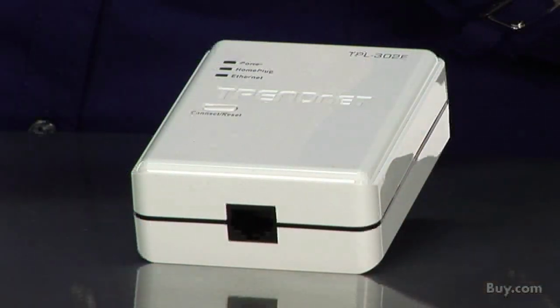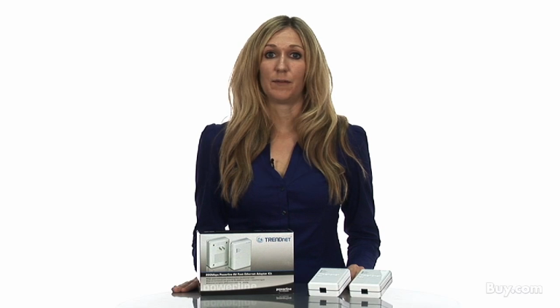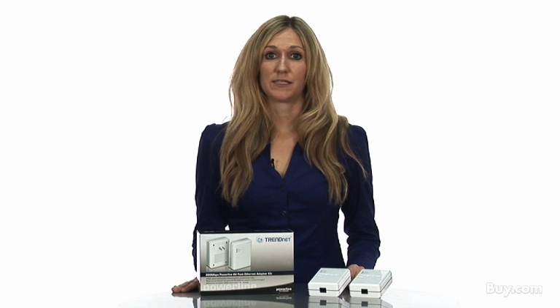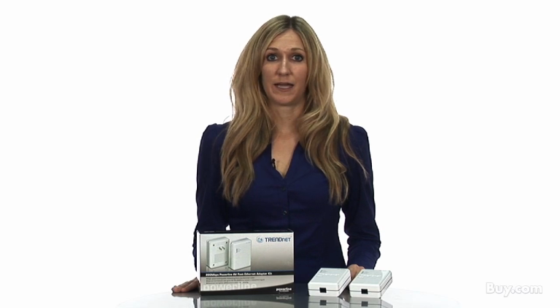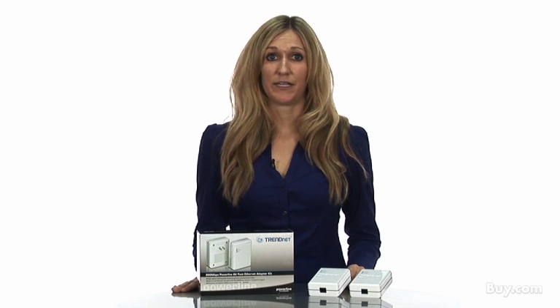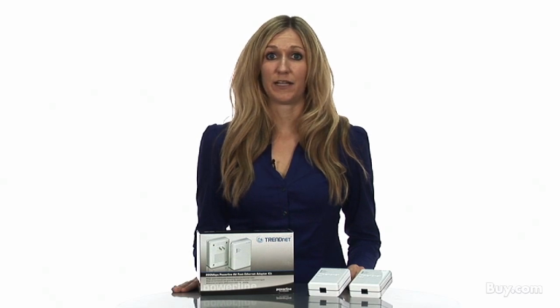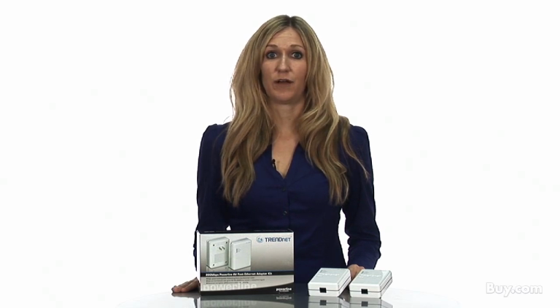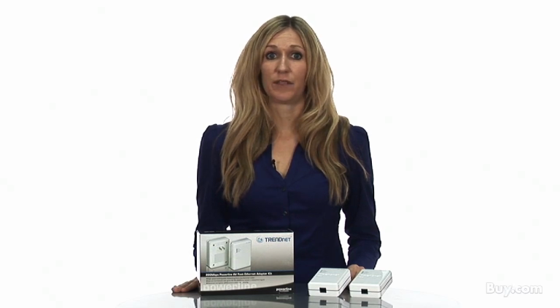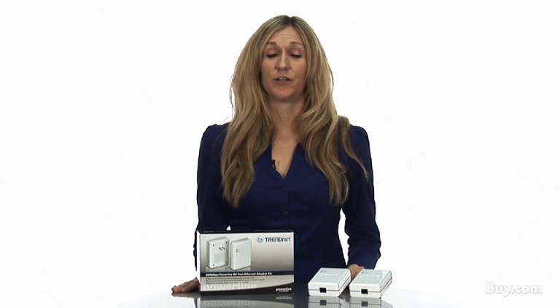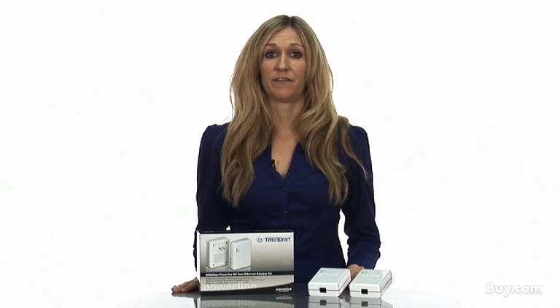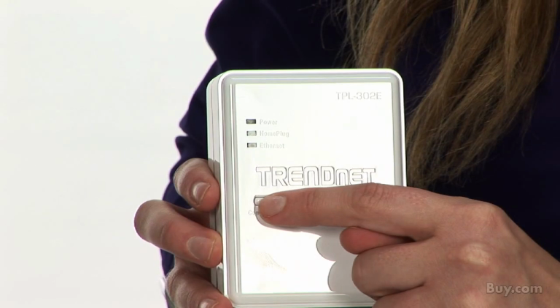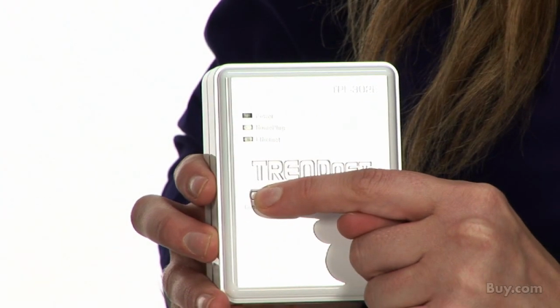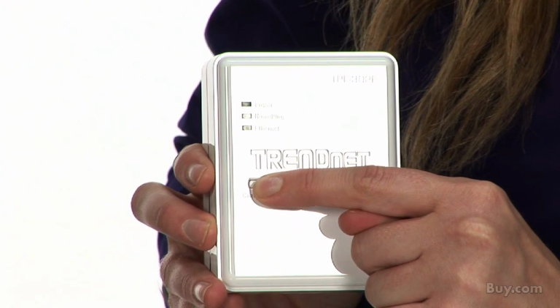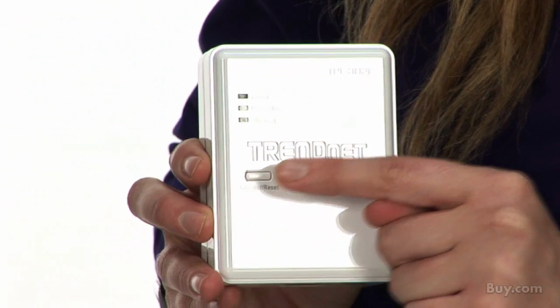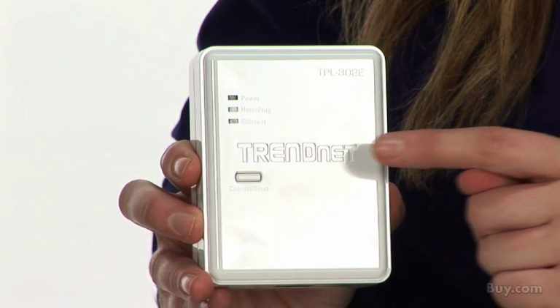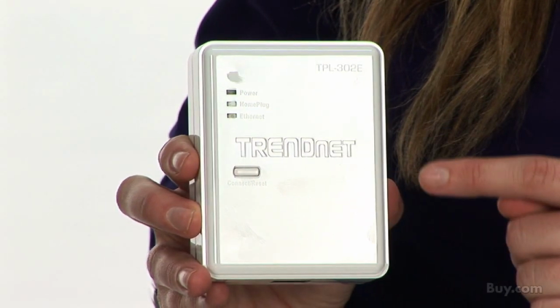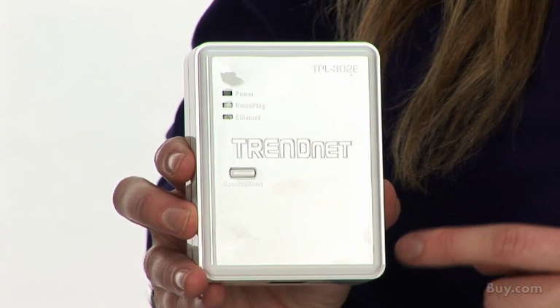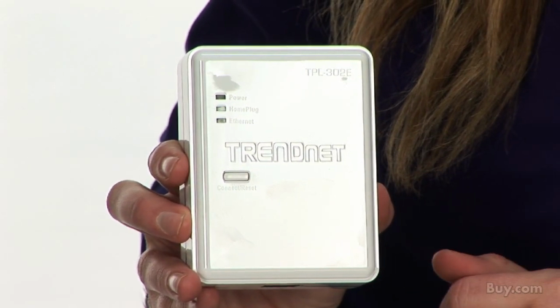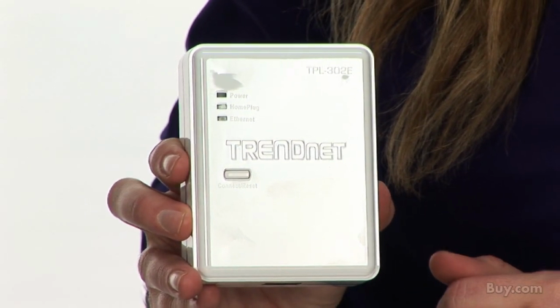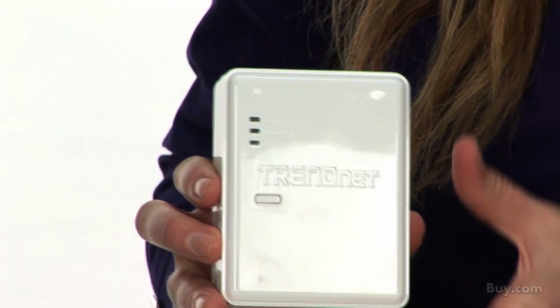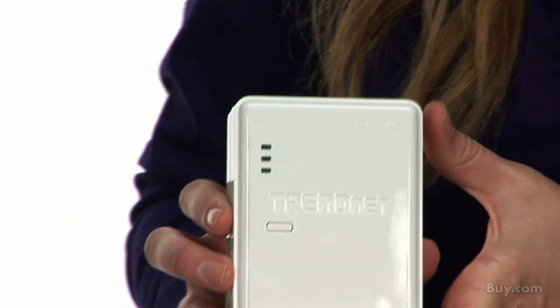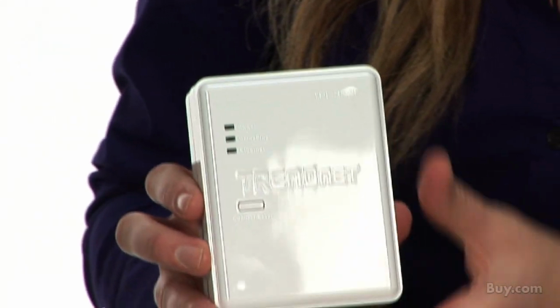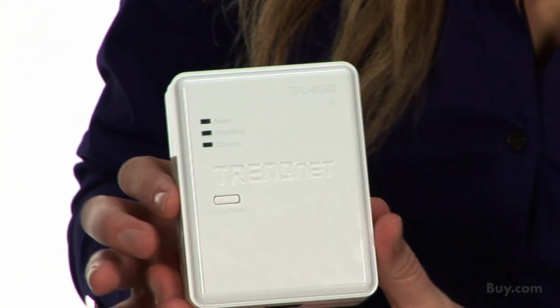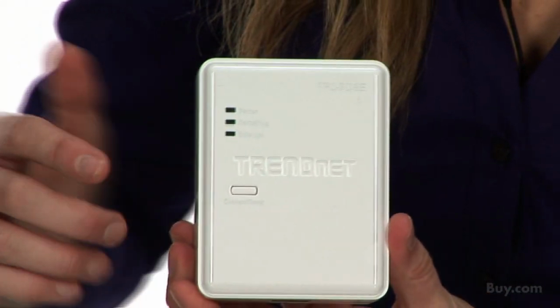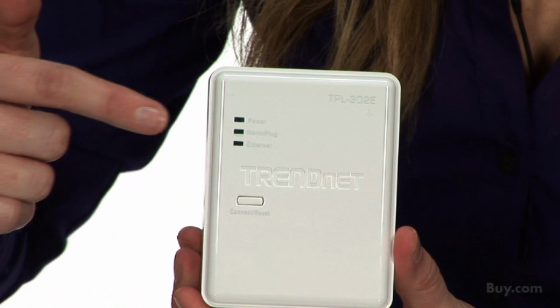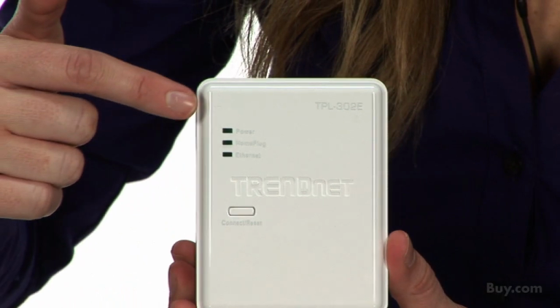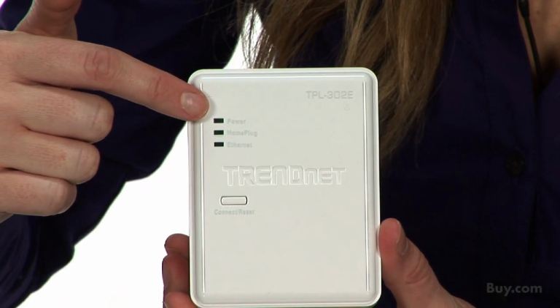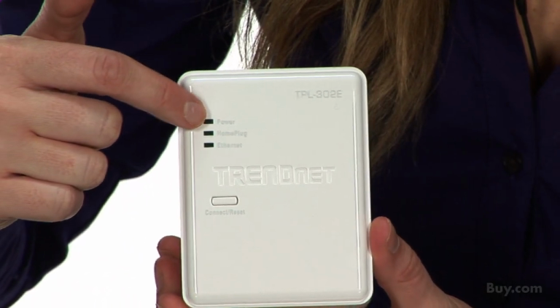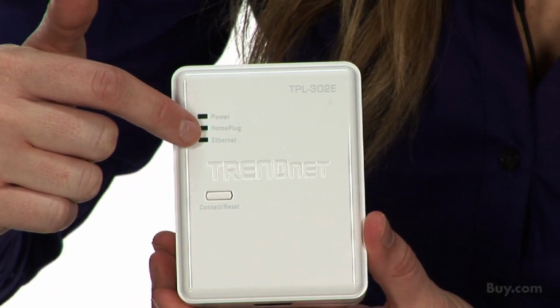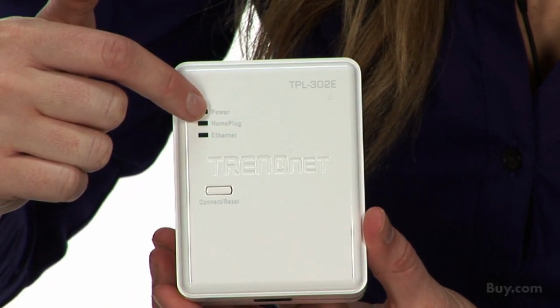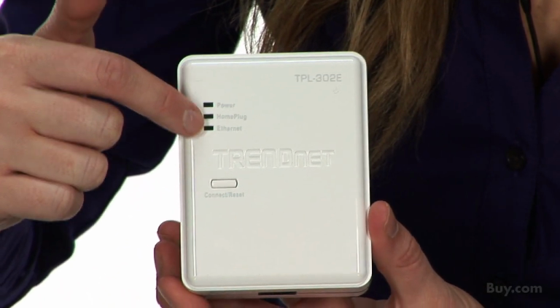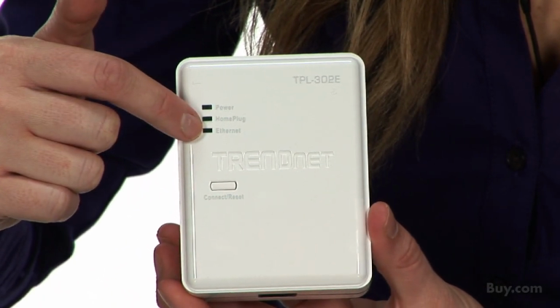You then plug the second adapter into any electrical outlet within 980 feet. To connect the adapter, simply press the connect button on both adapters and there you go. Your computer is connected to the internet. LED lights on the front of the product communicate connection and power status for the device.